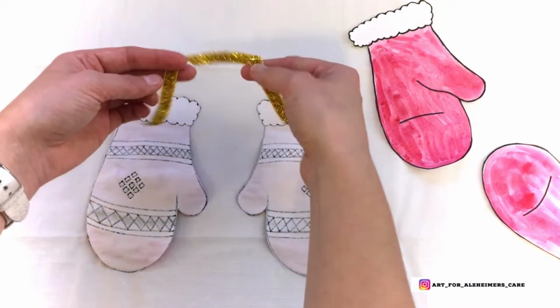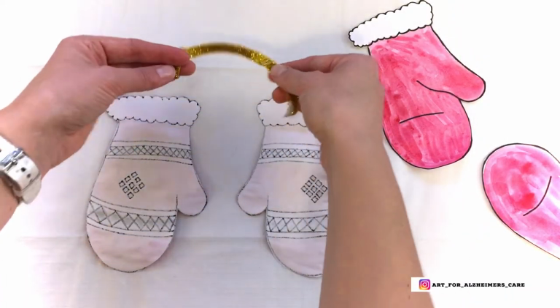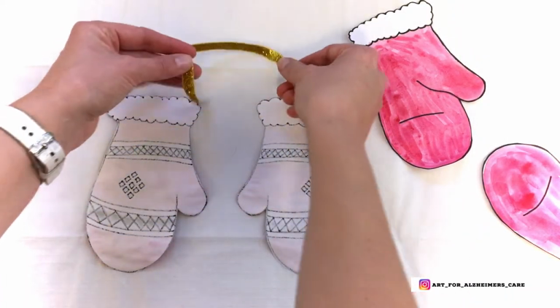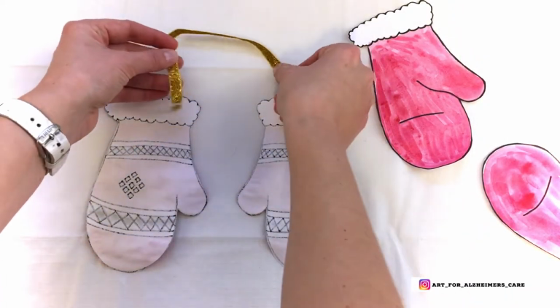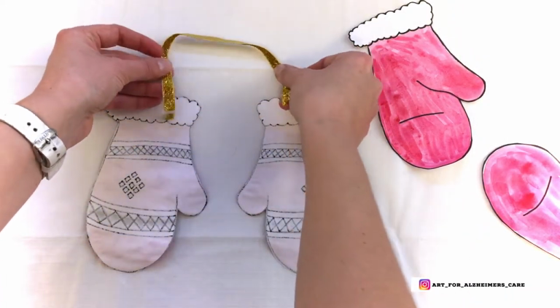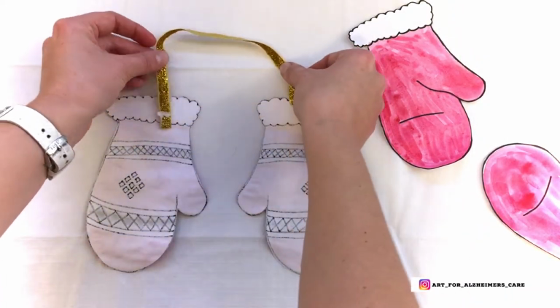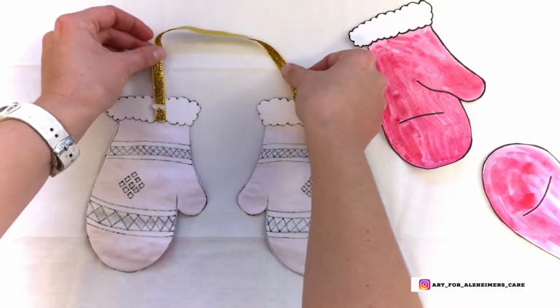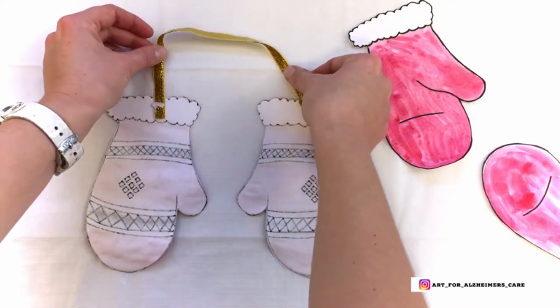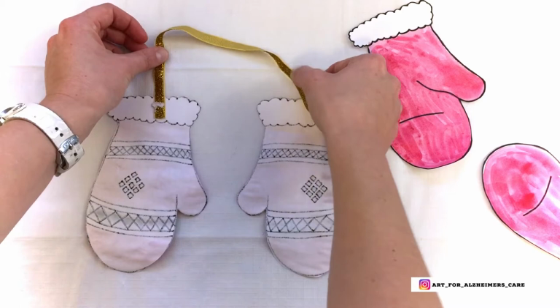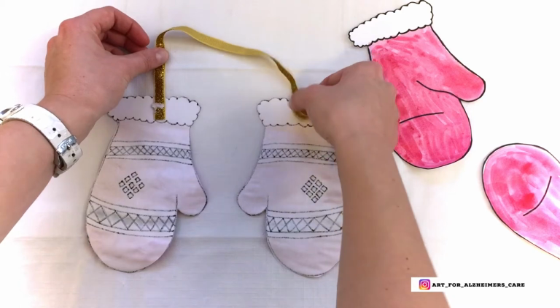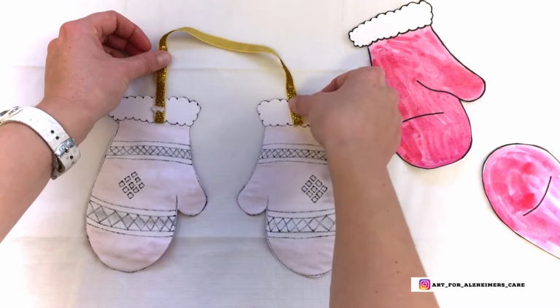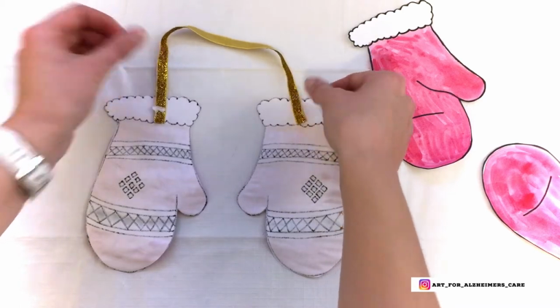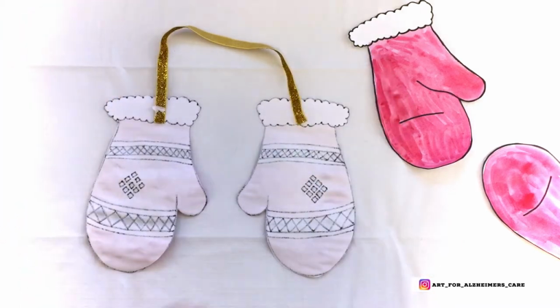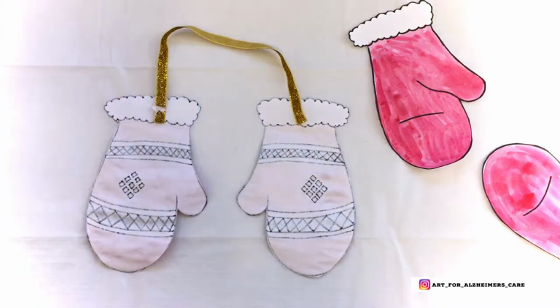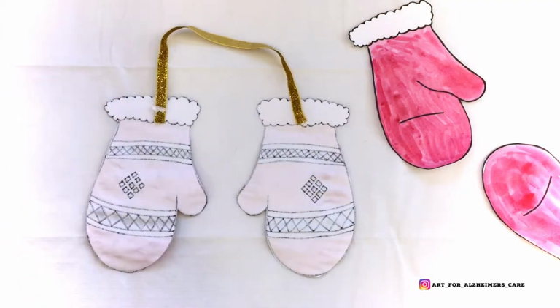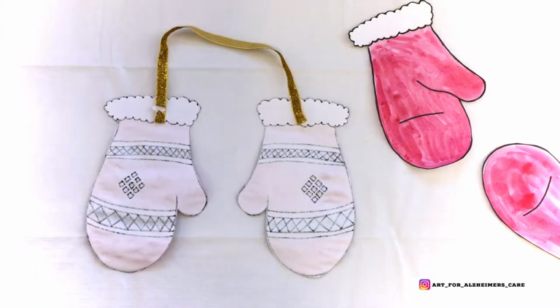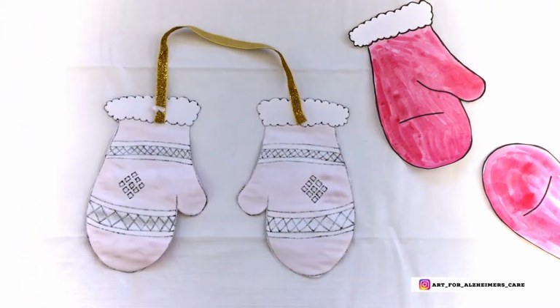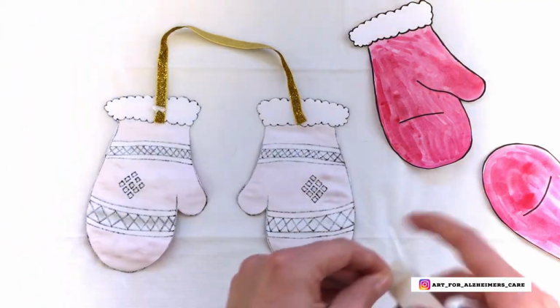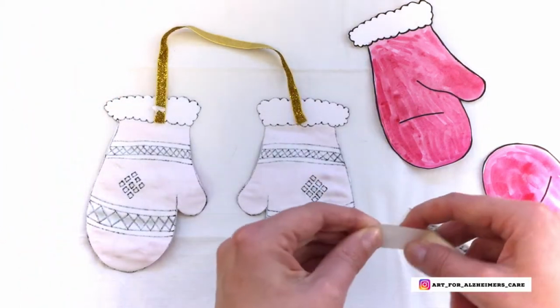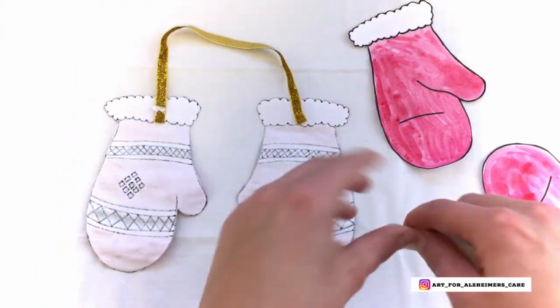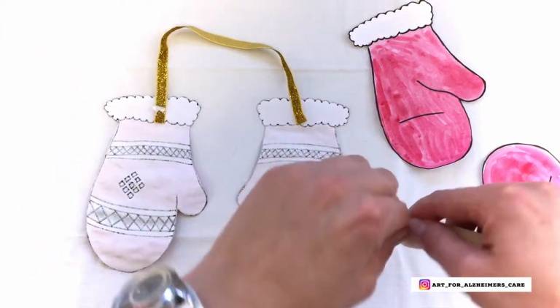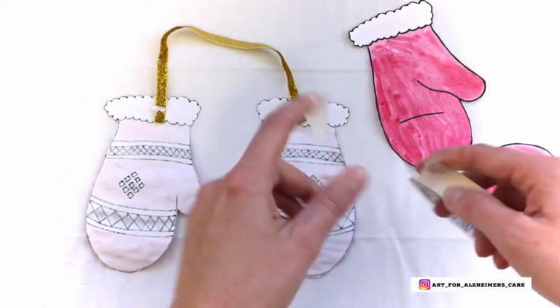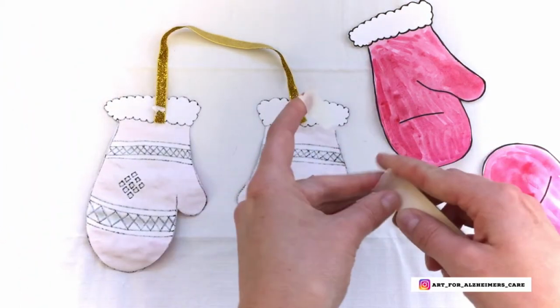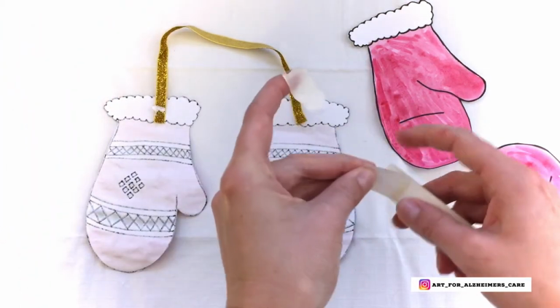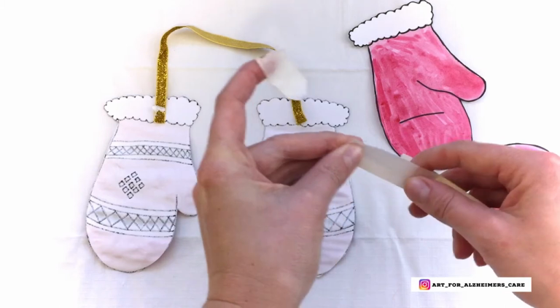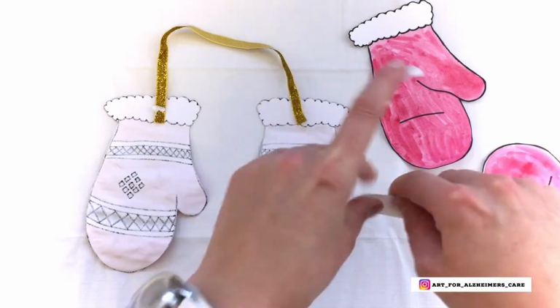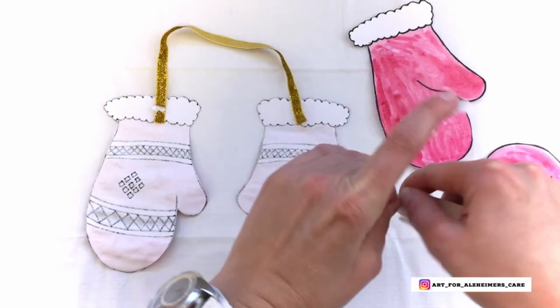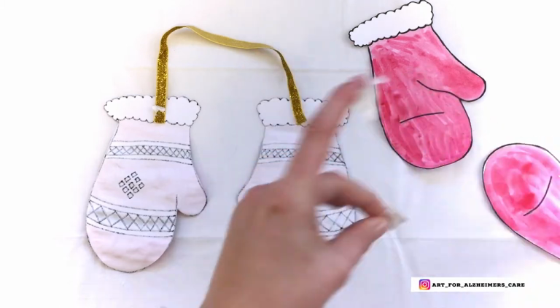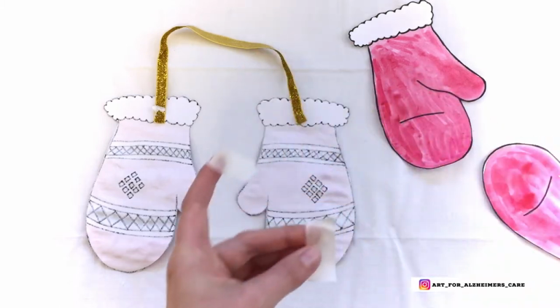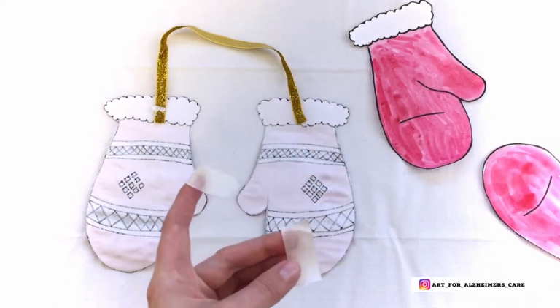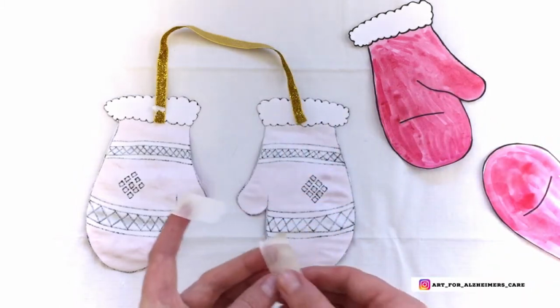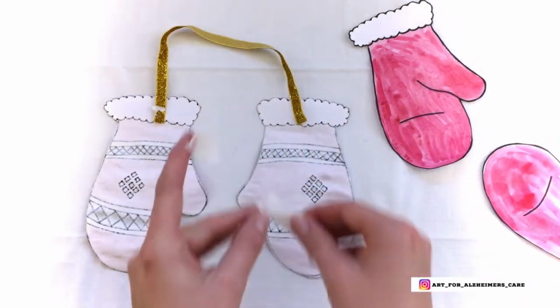Once you've cut them out, you're going to want to connect them with some kind of string or ribbon. I've used a bit of masking tape to hold the sides of the ribbon down.